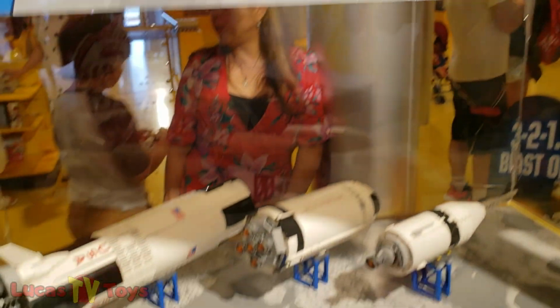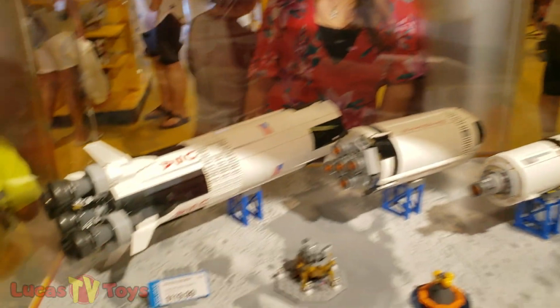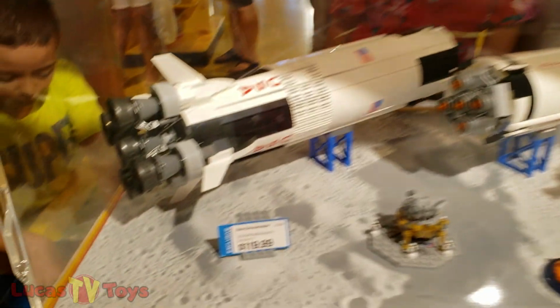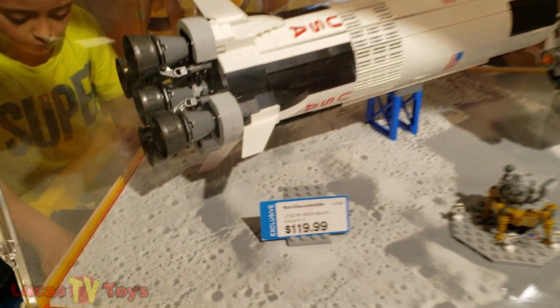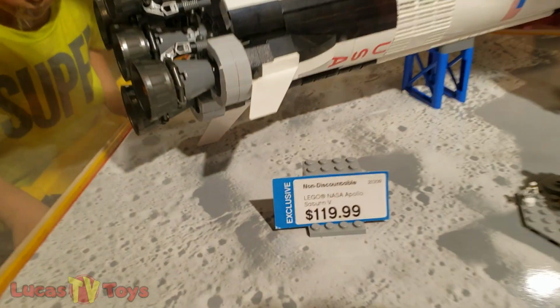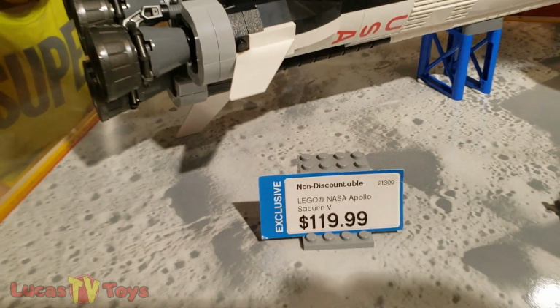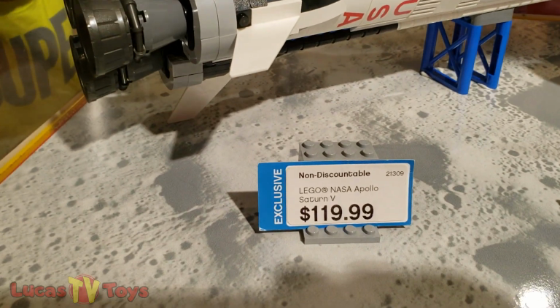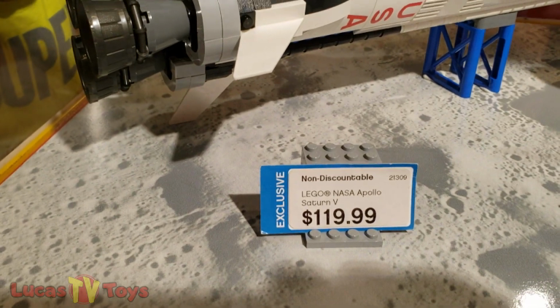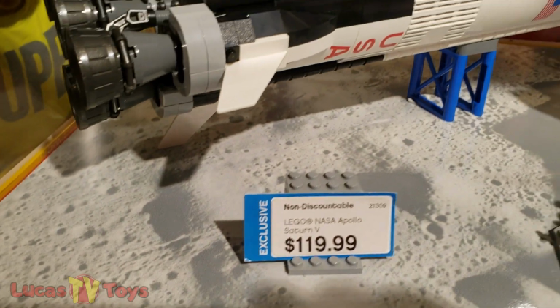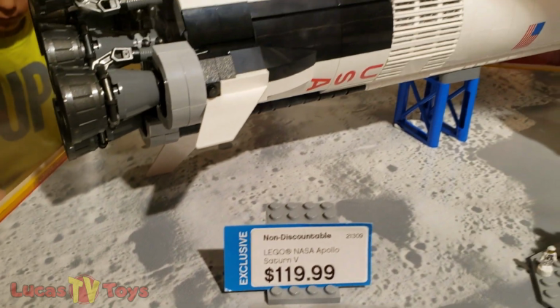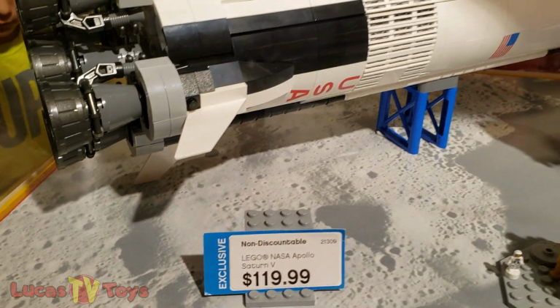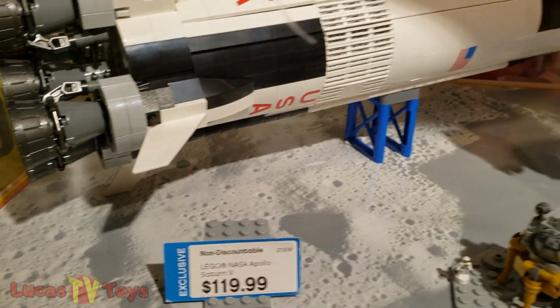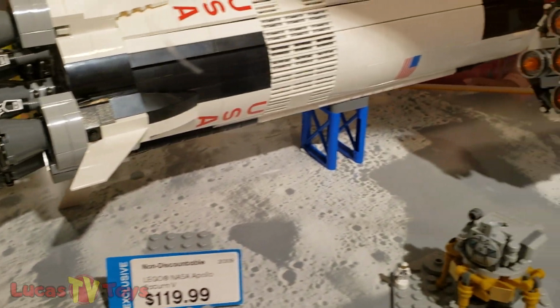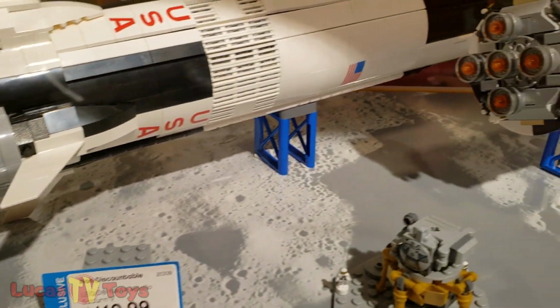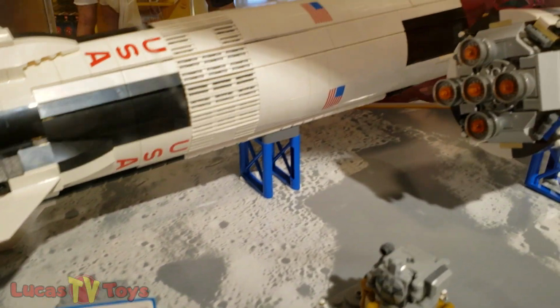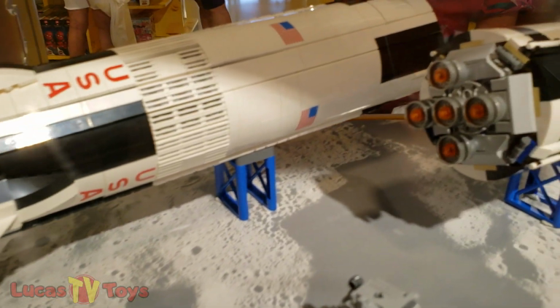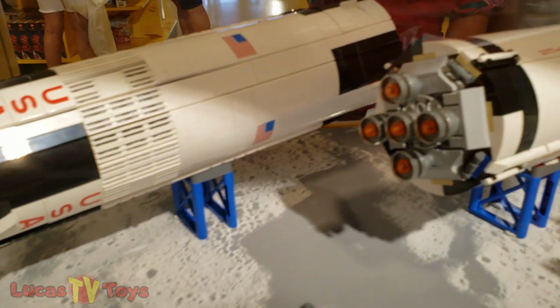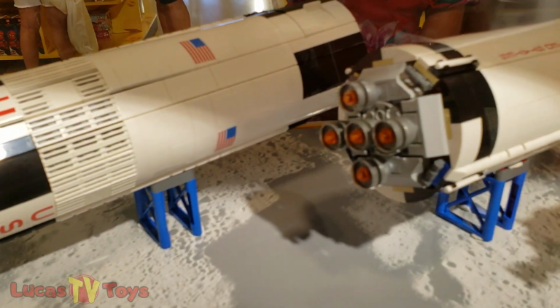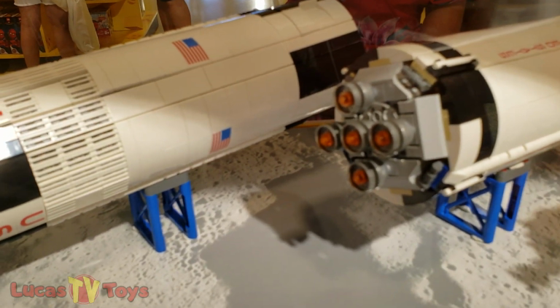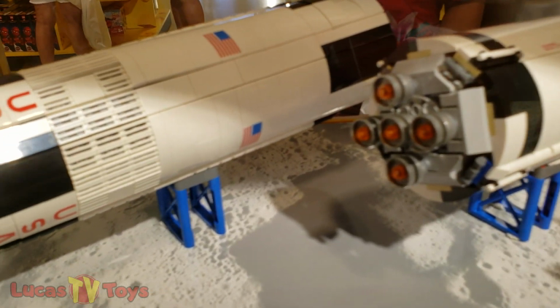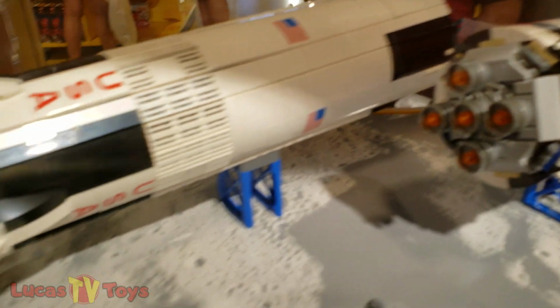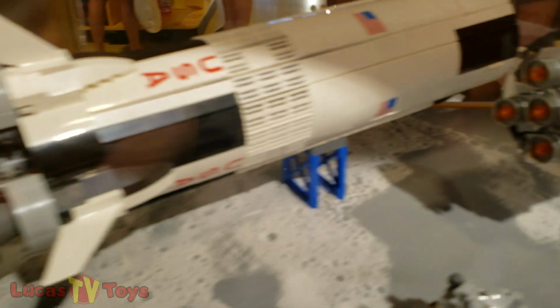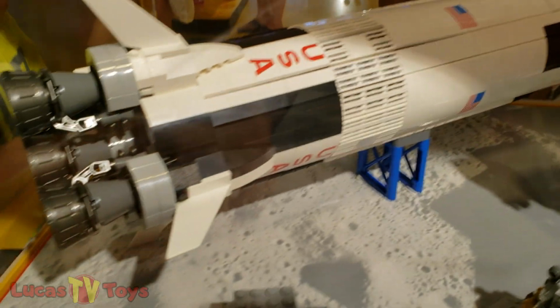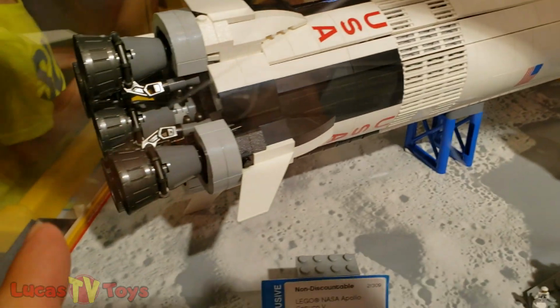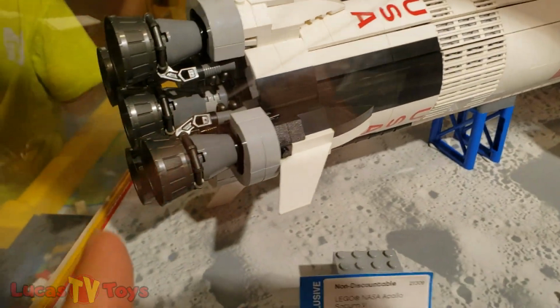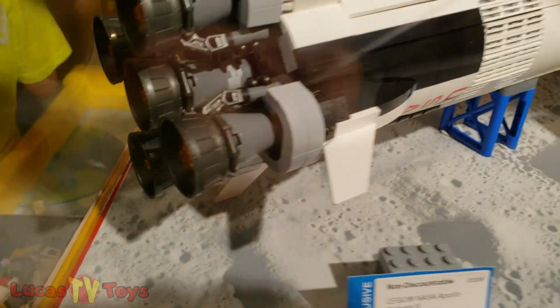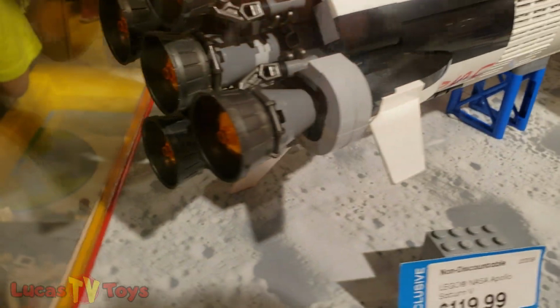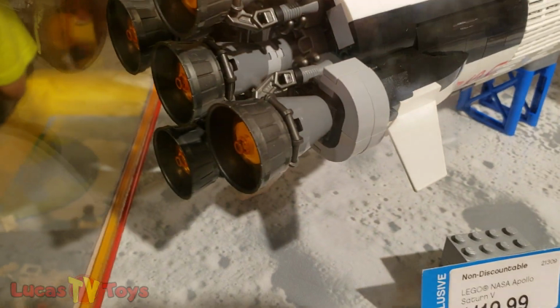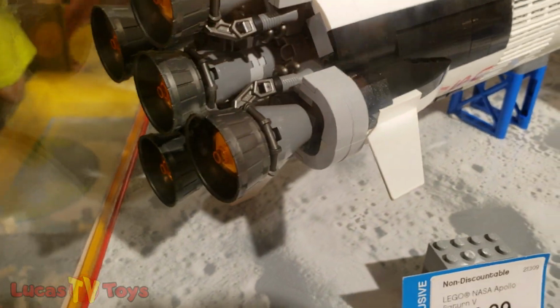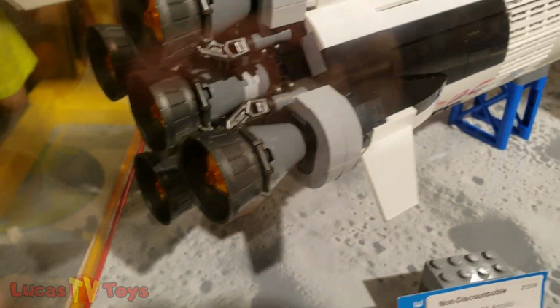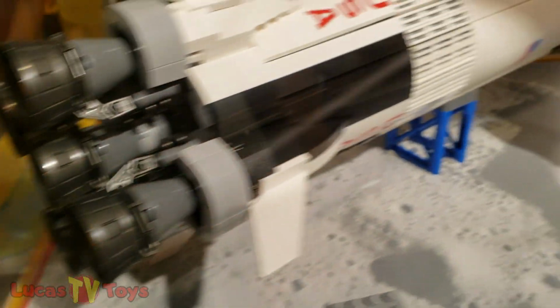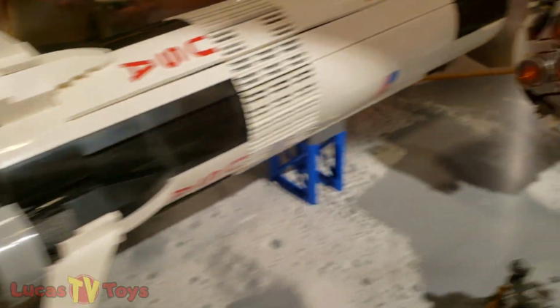Look at that big NASA Apollo Saturn V. We have this, but we've never actually built it — it's just still sitting in the box.